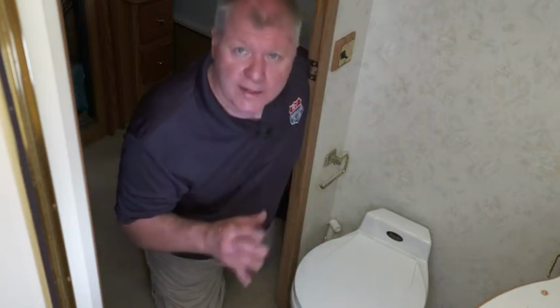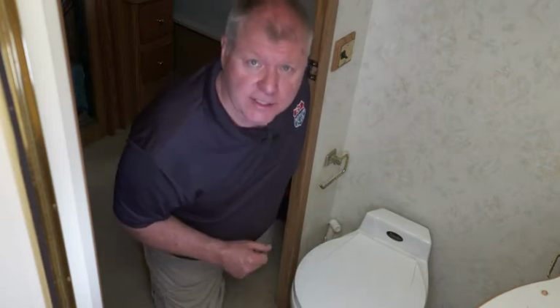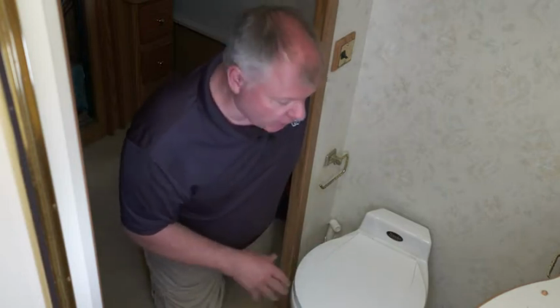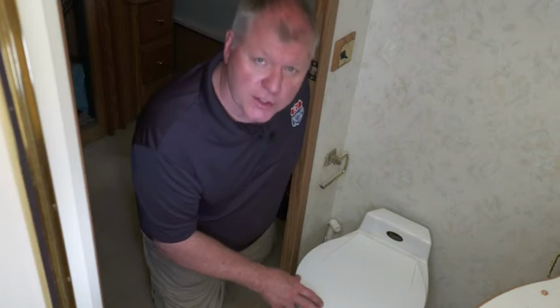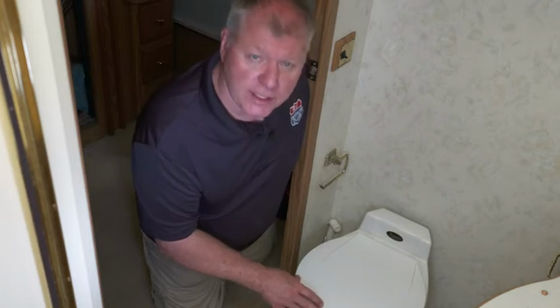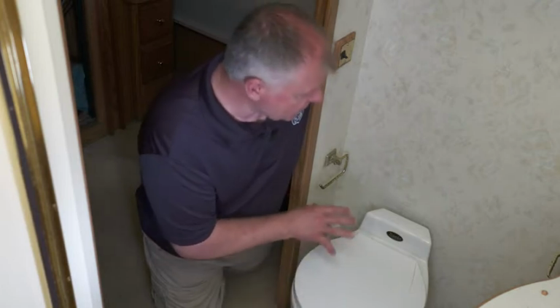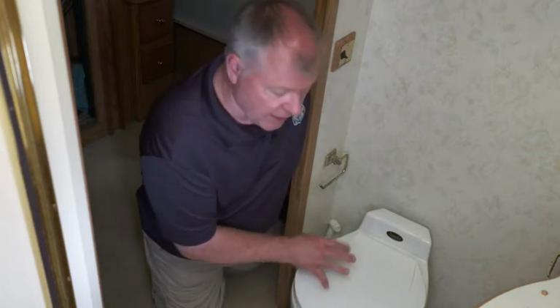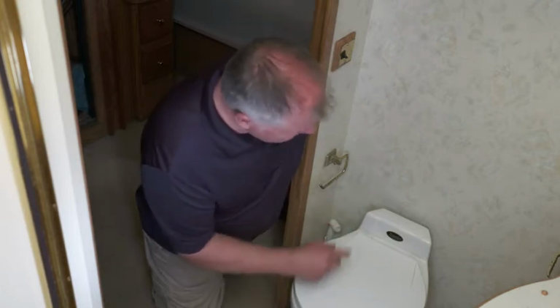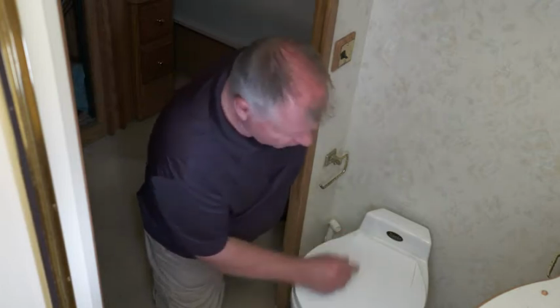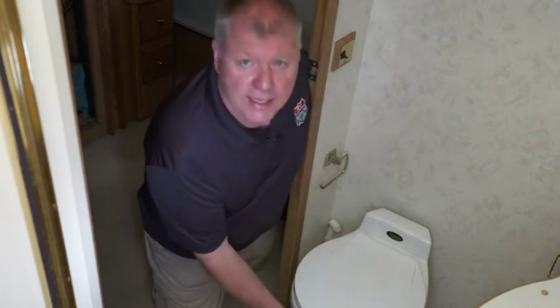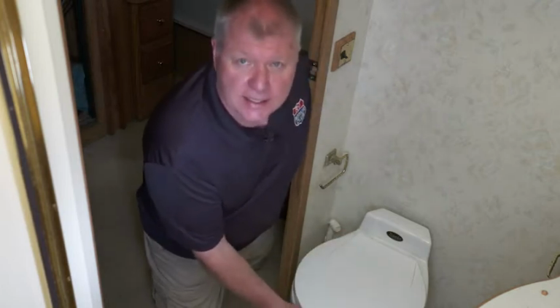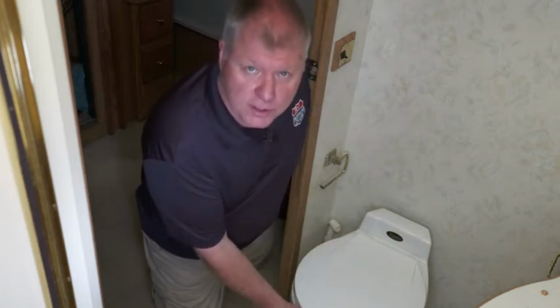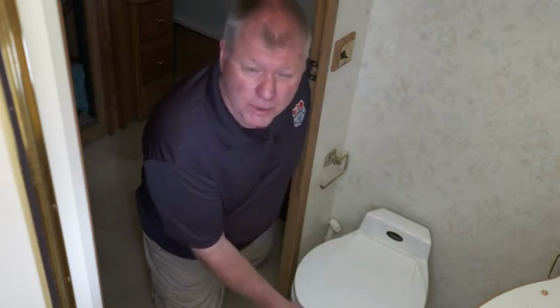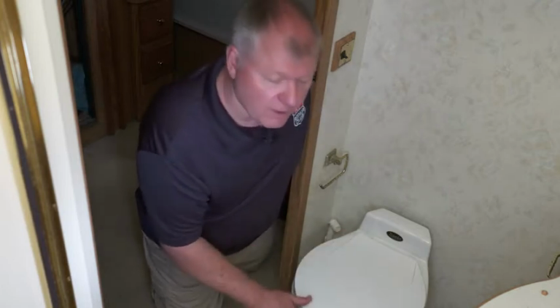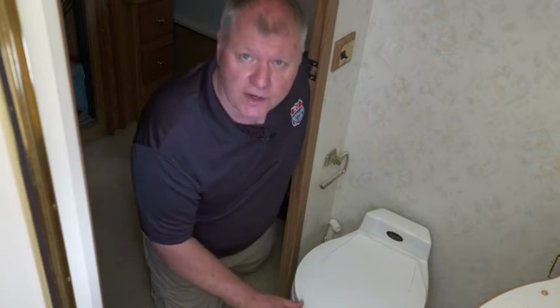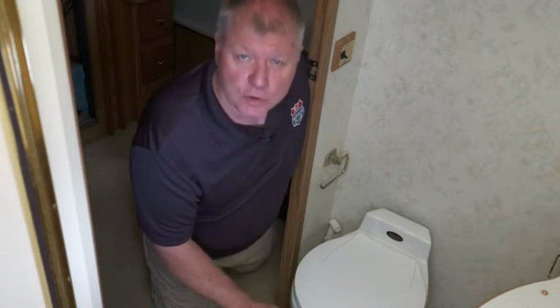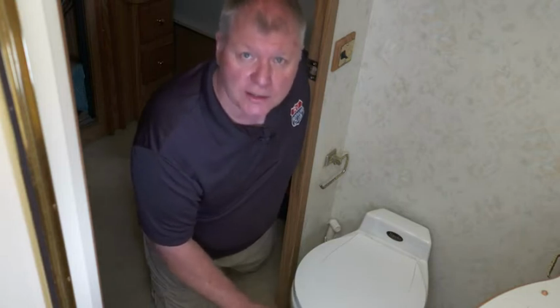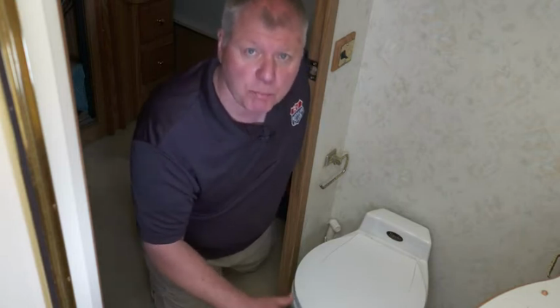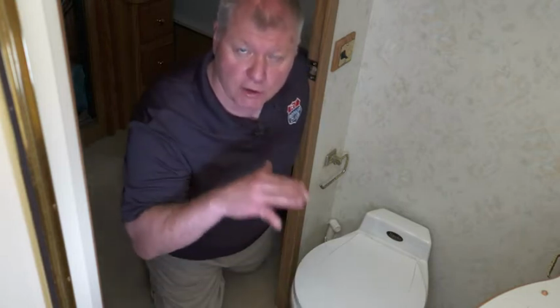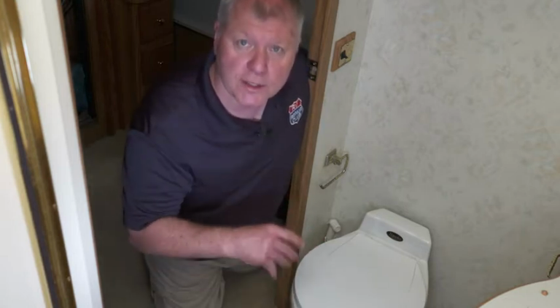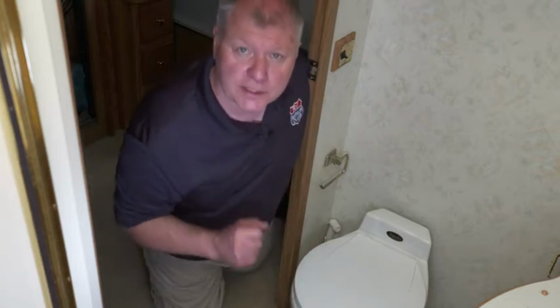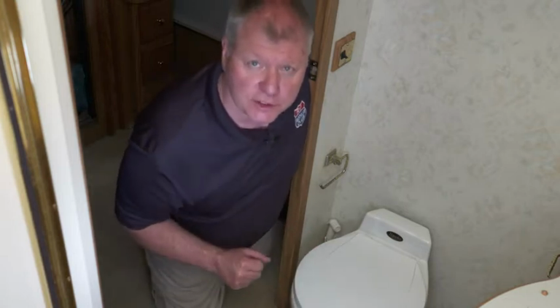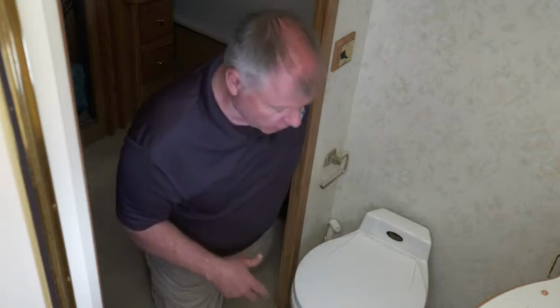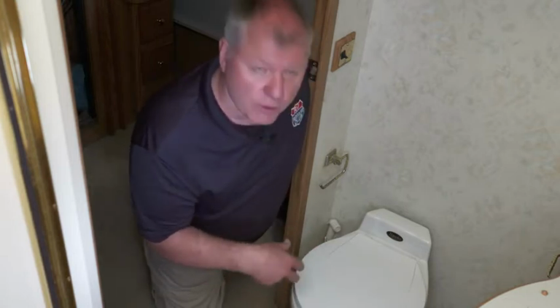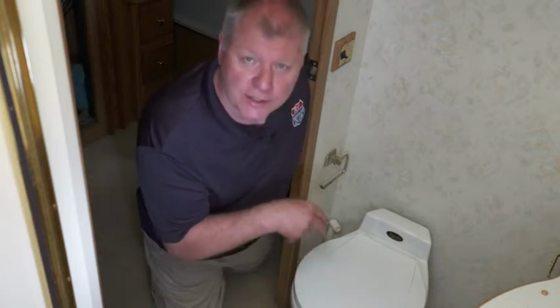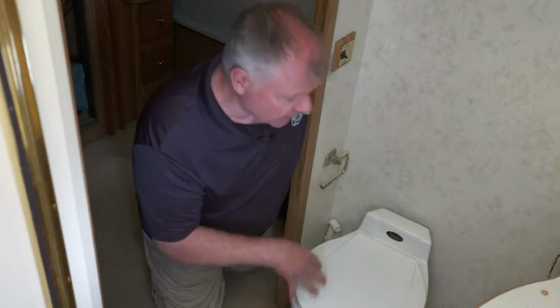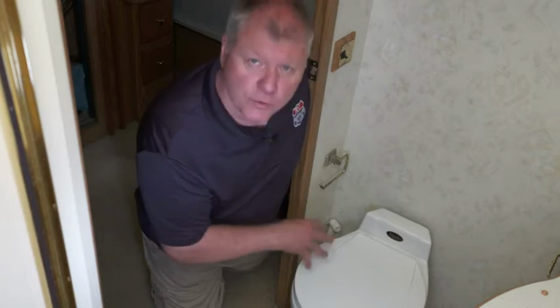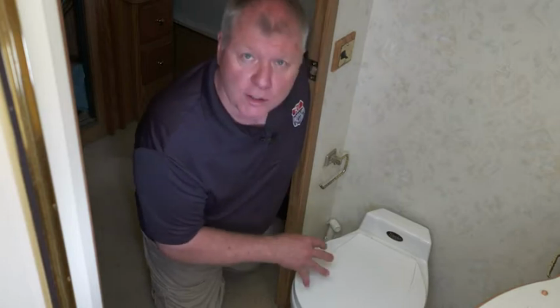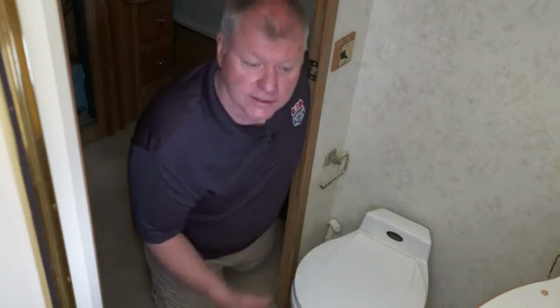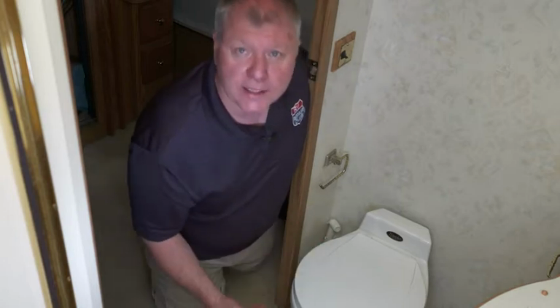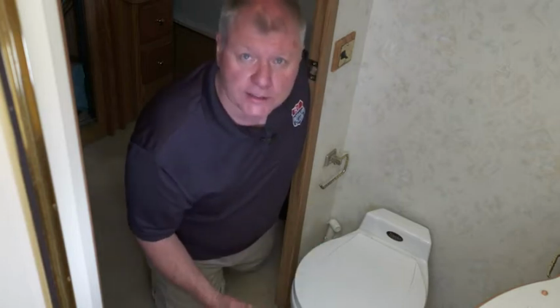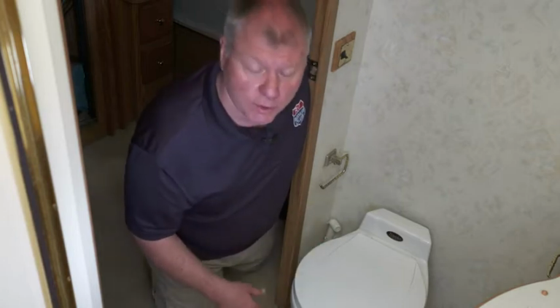So that gave us an opportunity with this unit here, which is a Sealand or Traveler. It is a porcelain one but it's the very low style. So we're going to put in a larger one, but this will give us a good opportunity to show how you can access those water lines and the inner workings of this toilet.